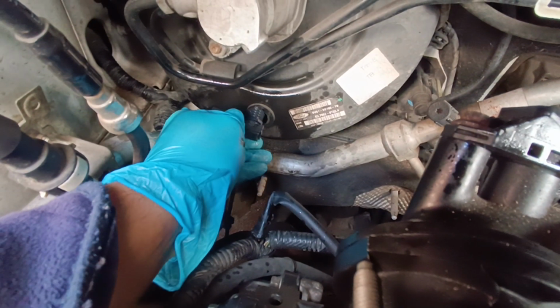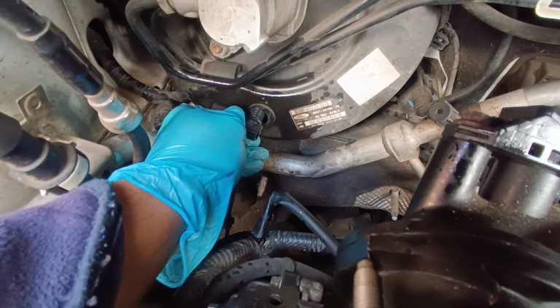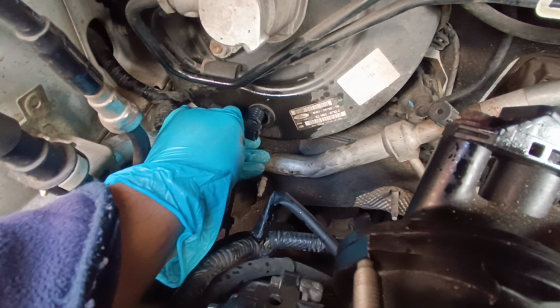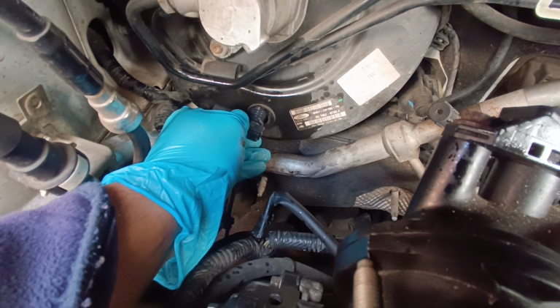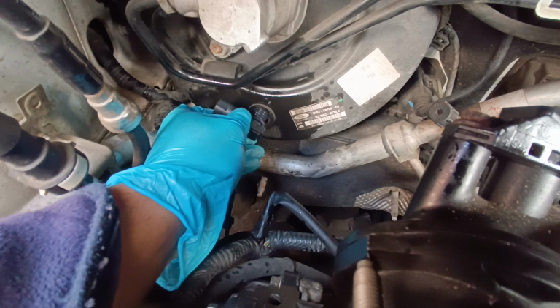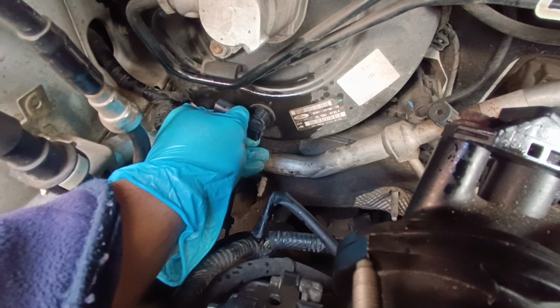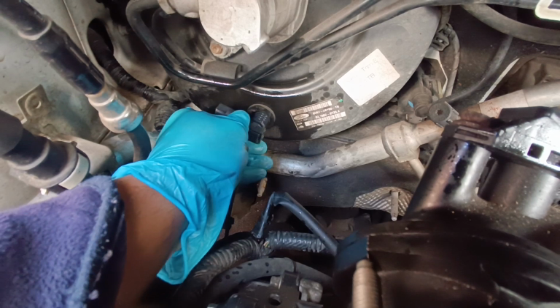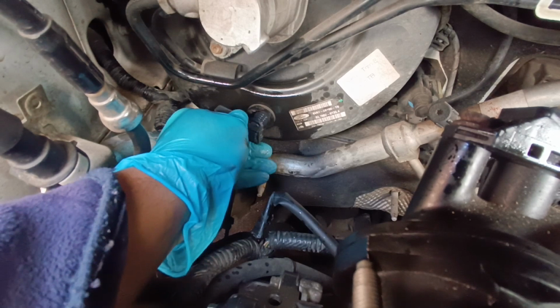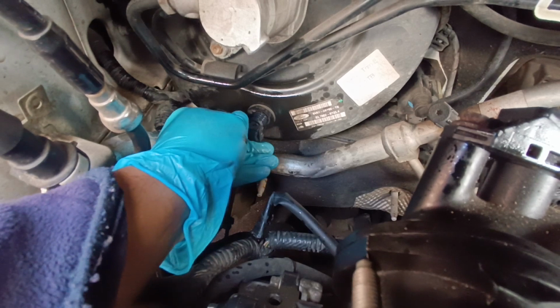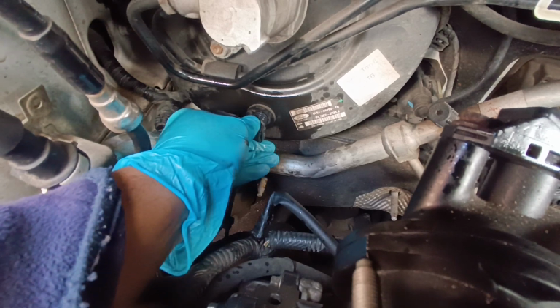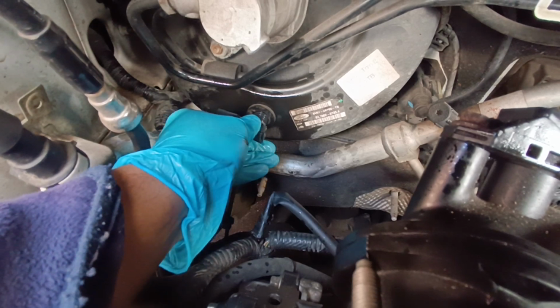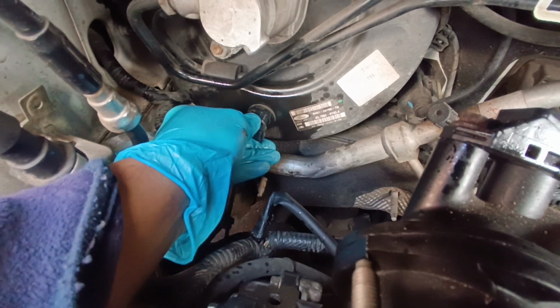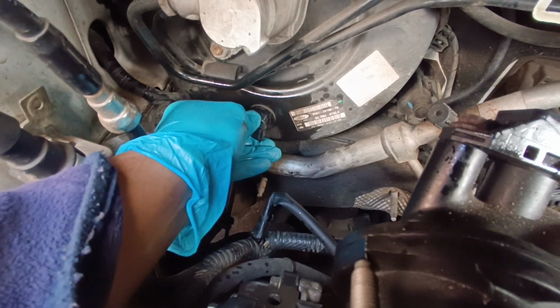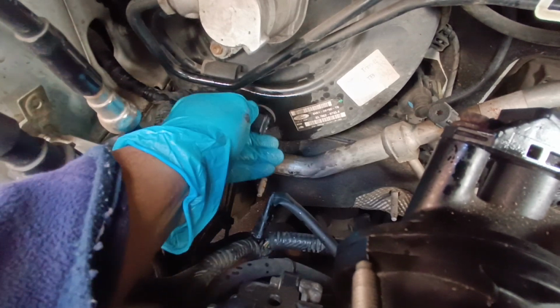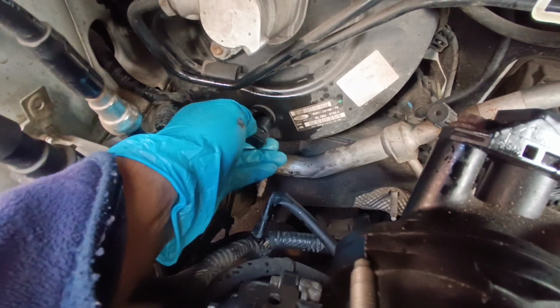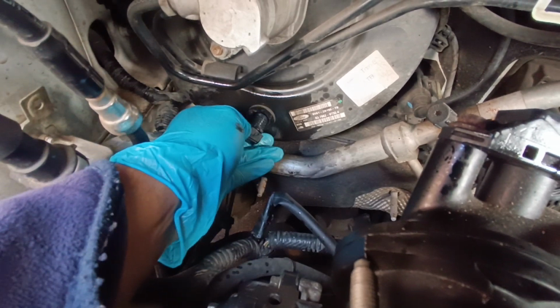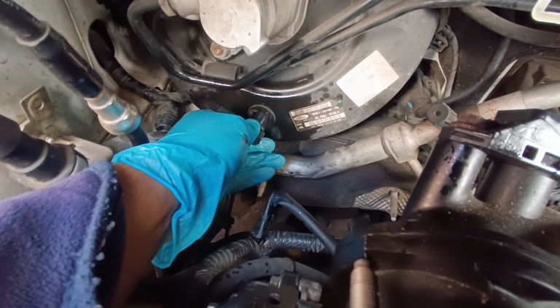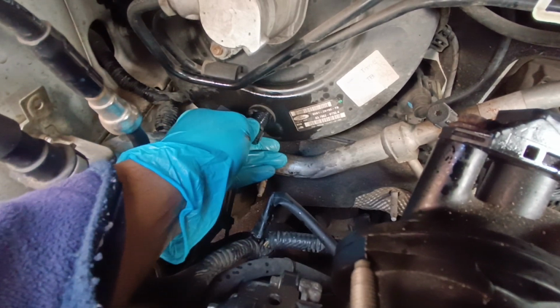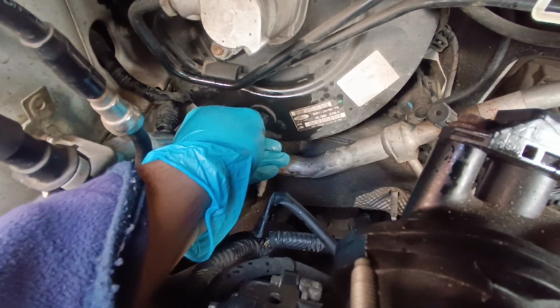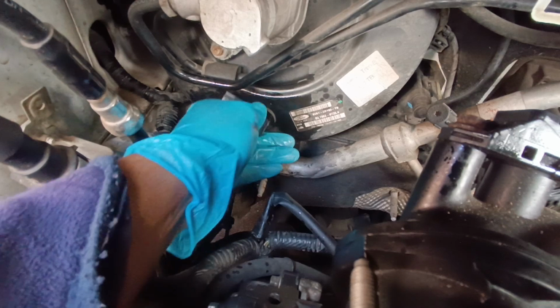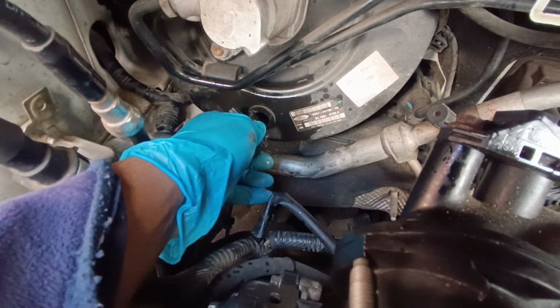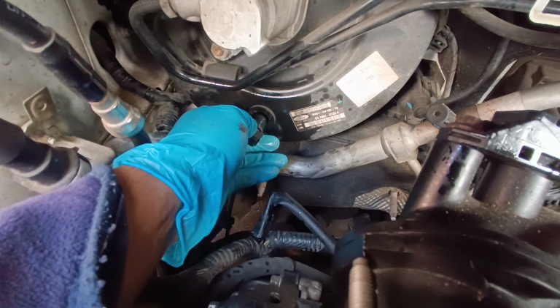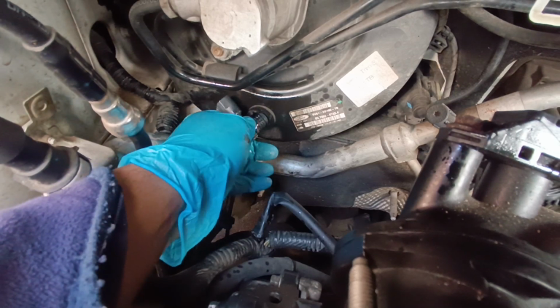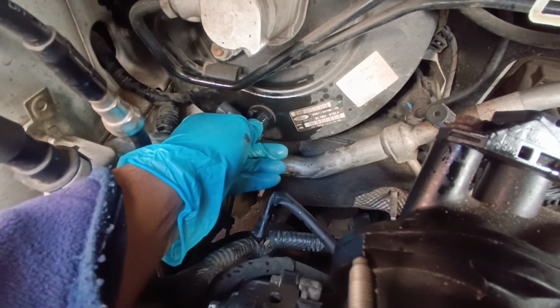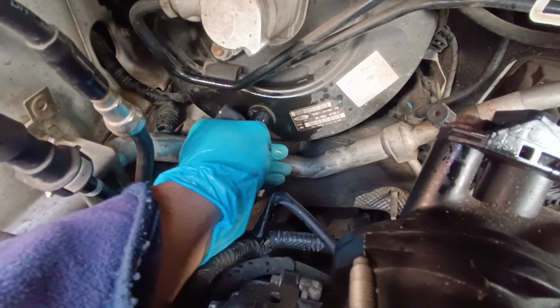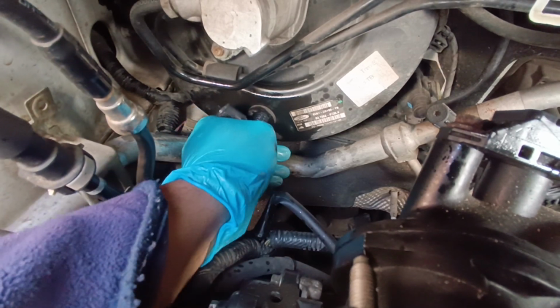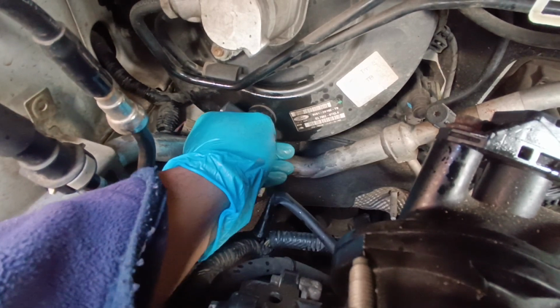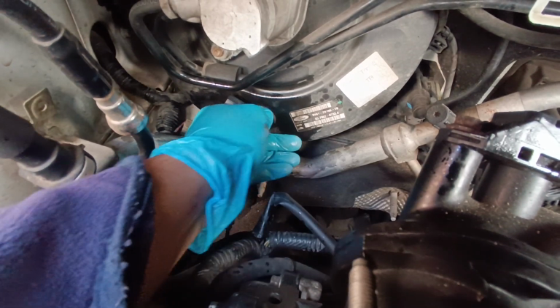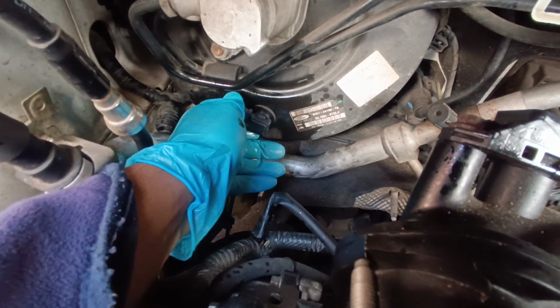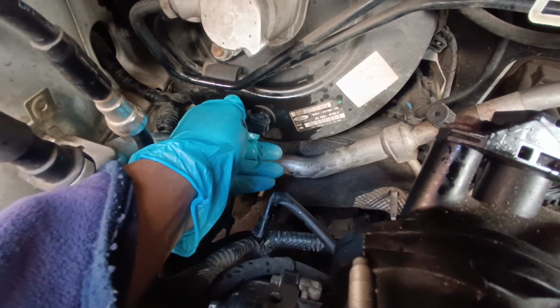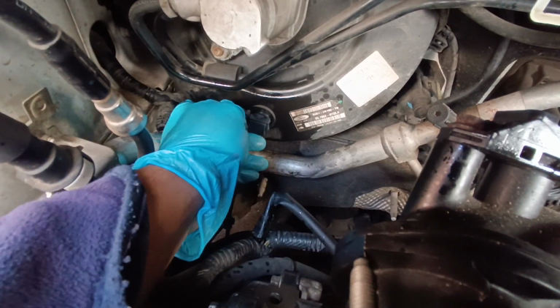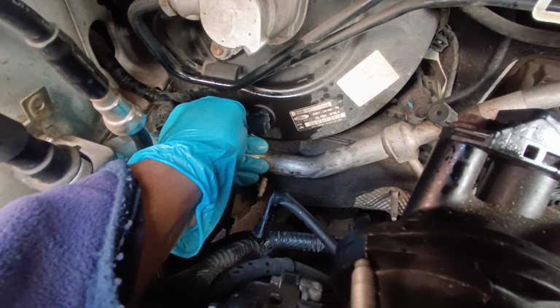This is the new sensor I'm putting in. Just push that slowly — yeah, that's gone in now.